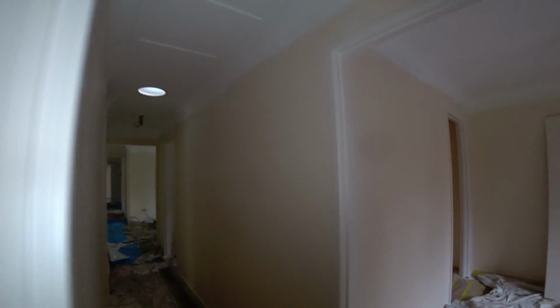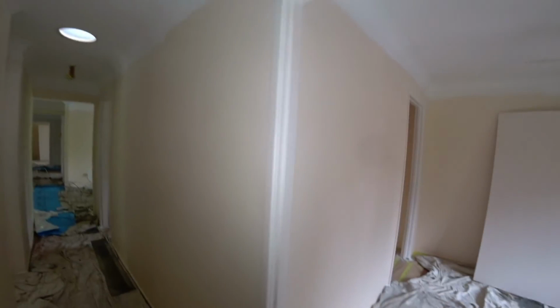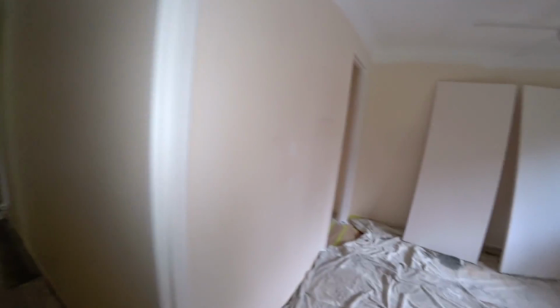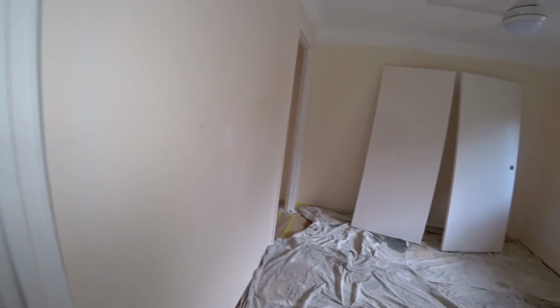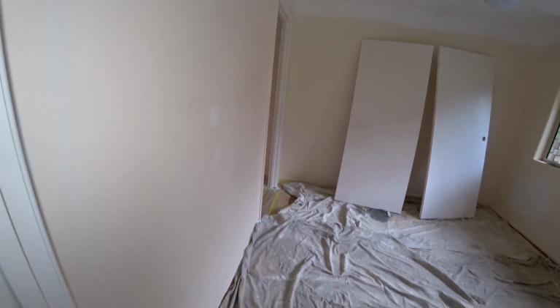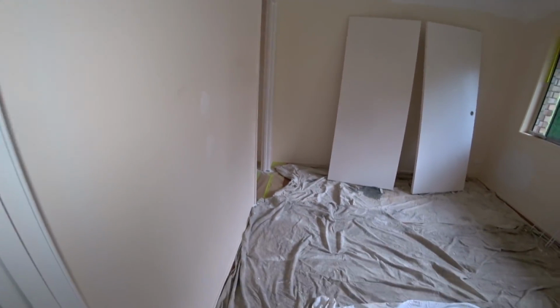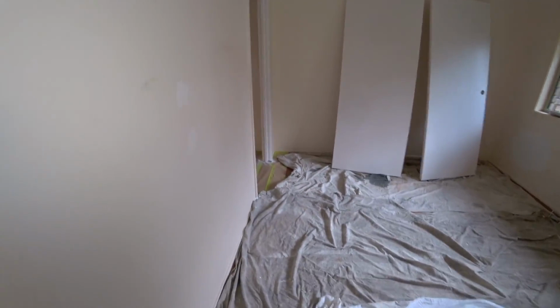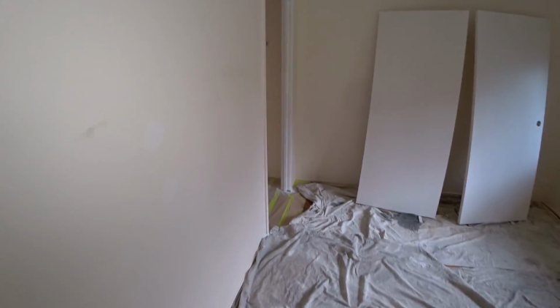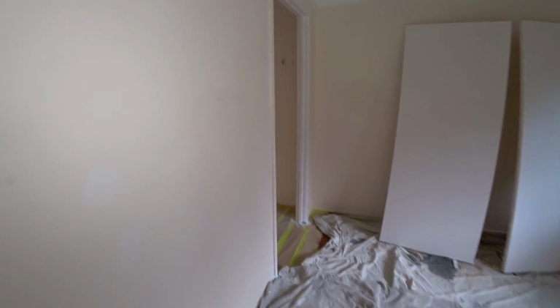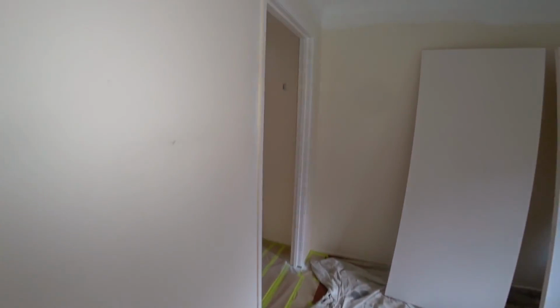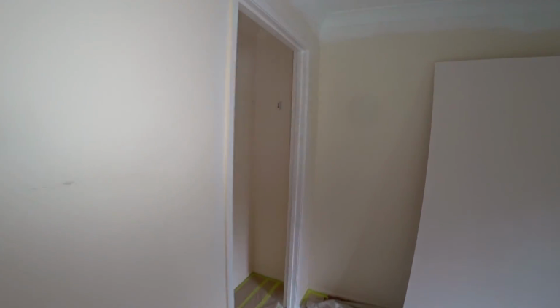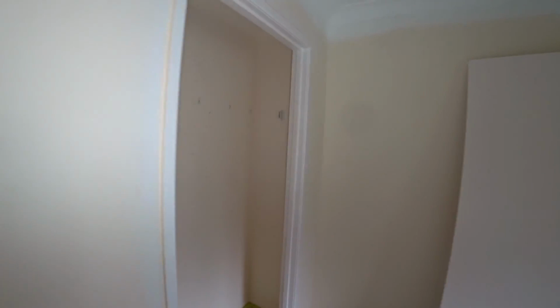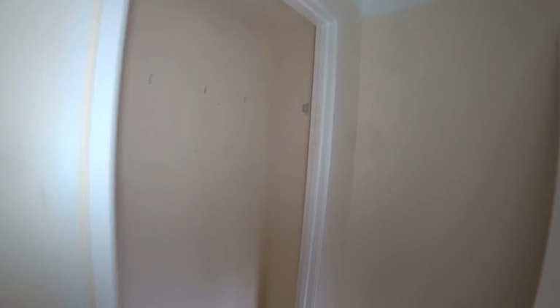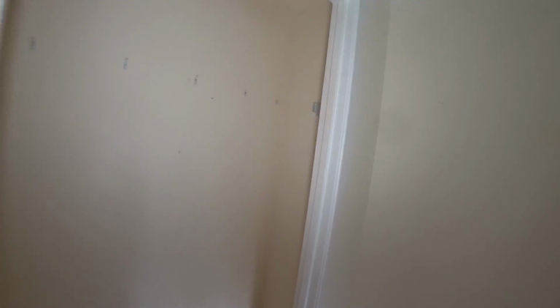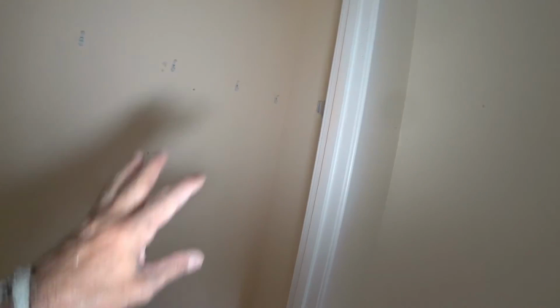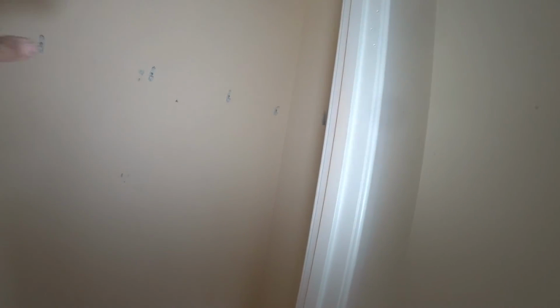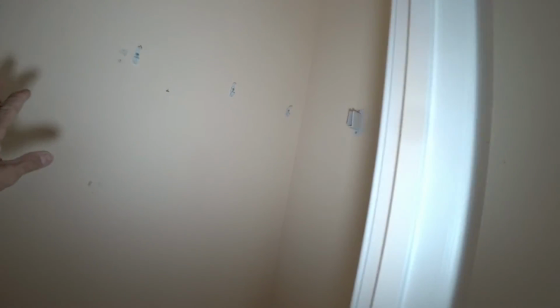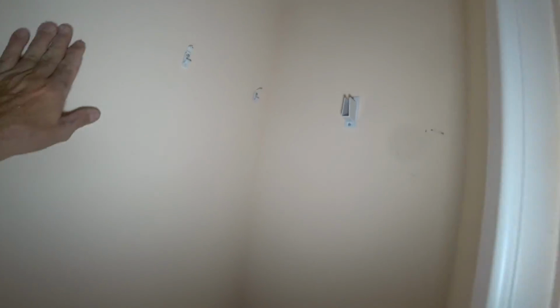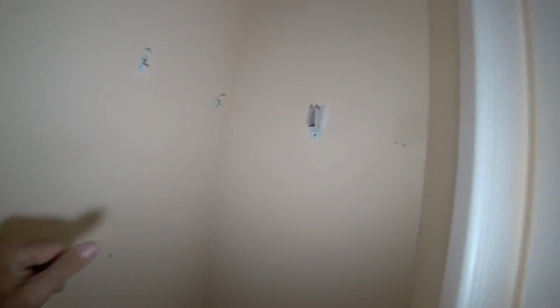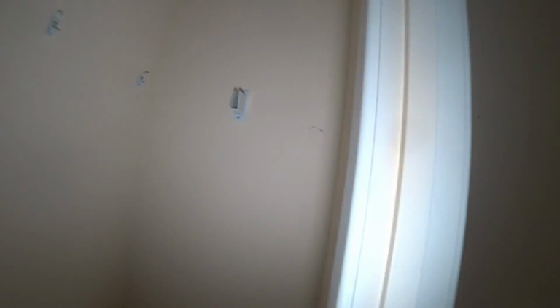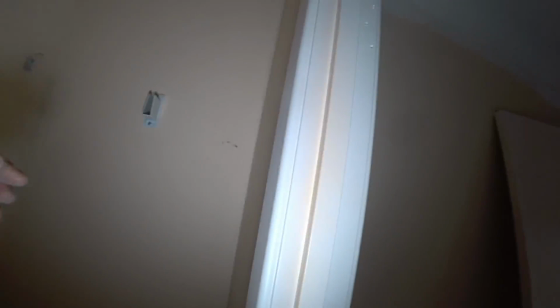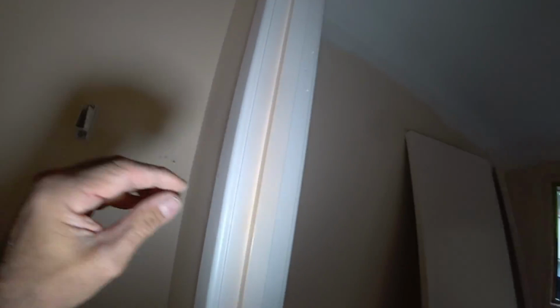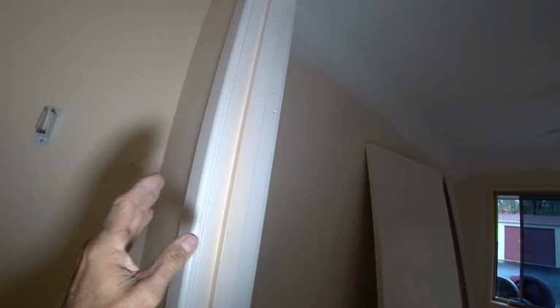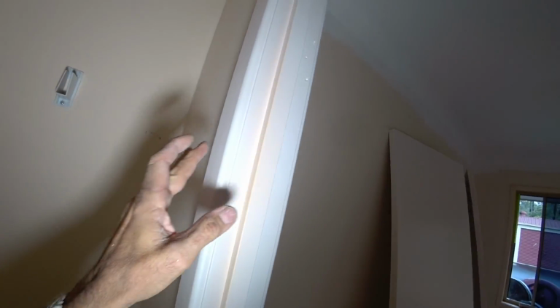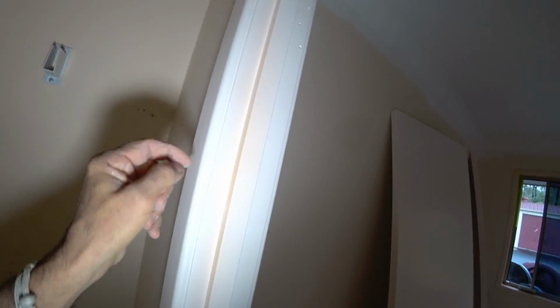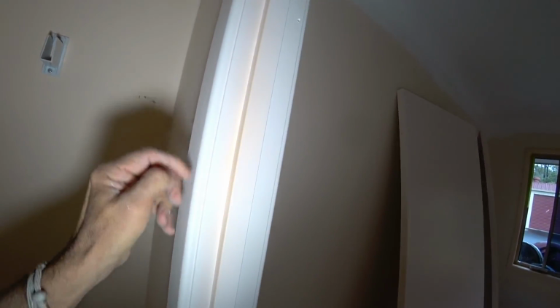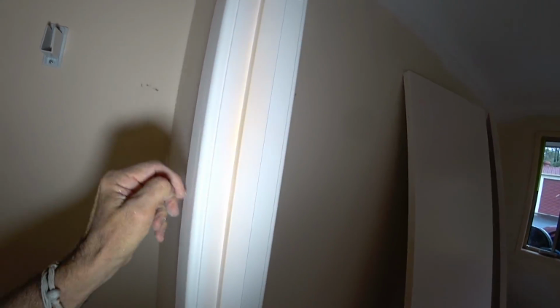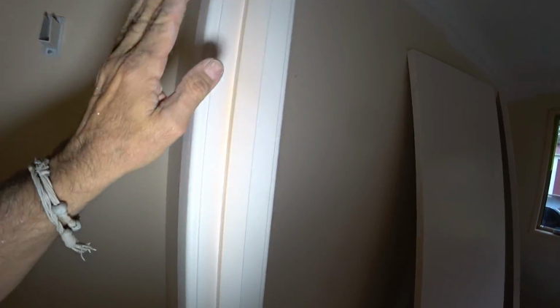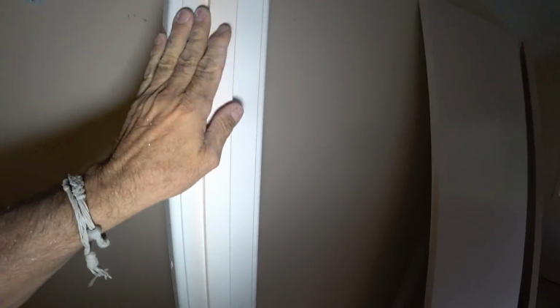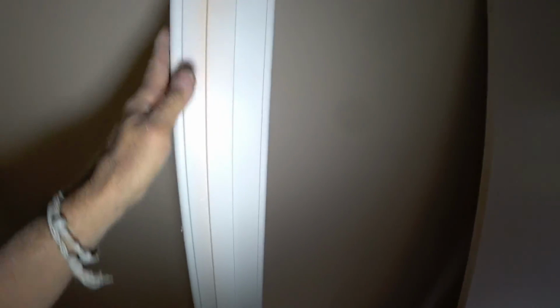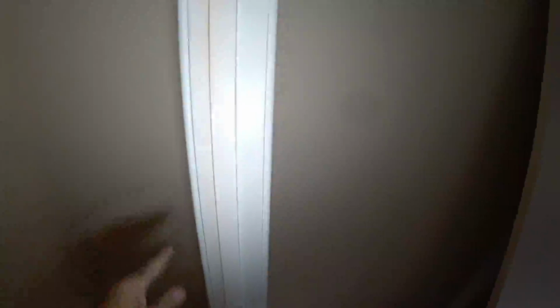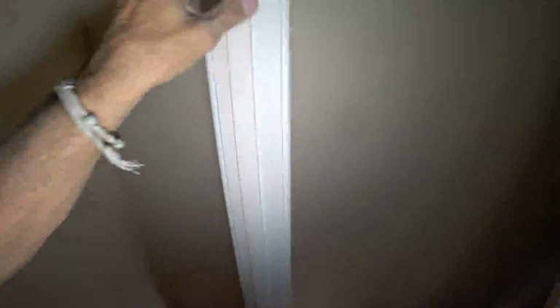So now I can change all that over to water-based. I'll finish spraying these cupboards and then I'll come in here and spray finish this.